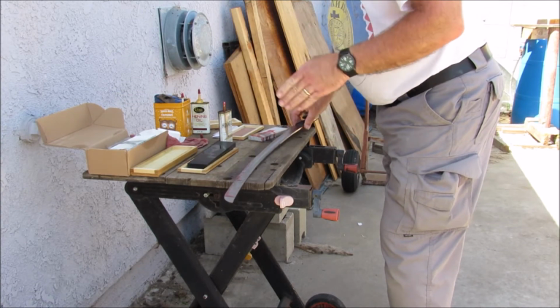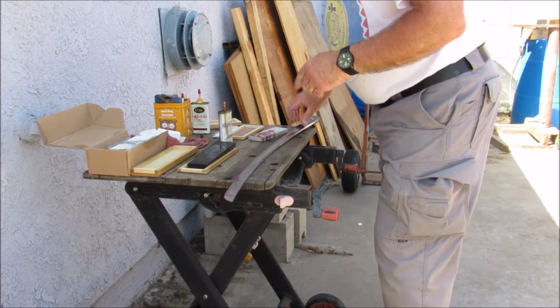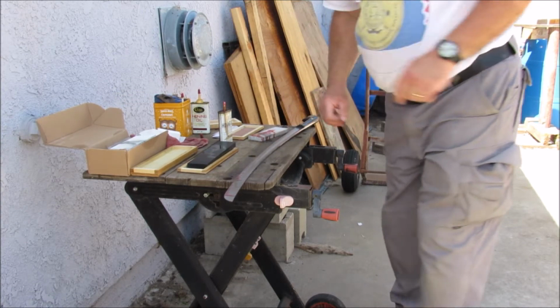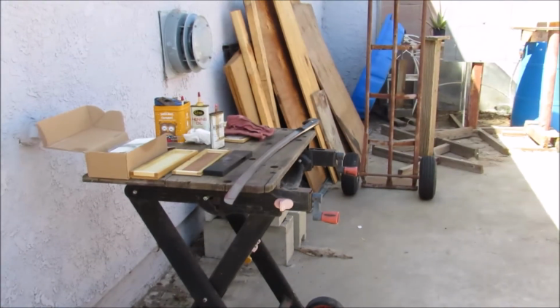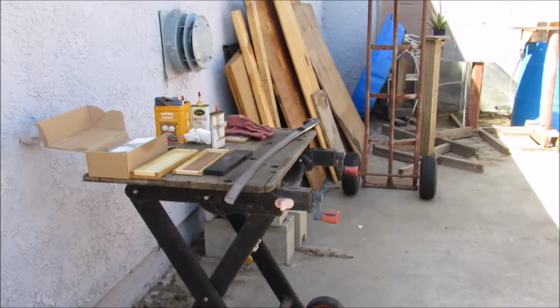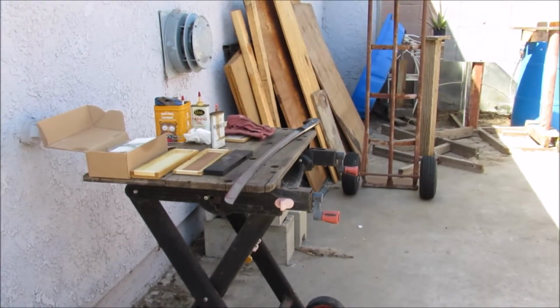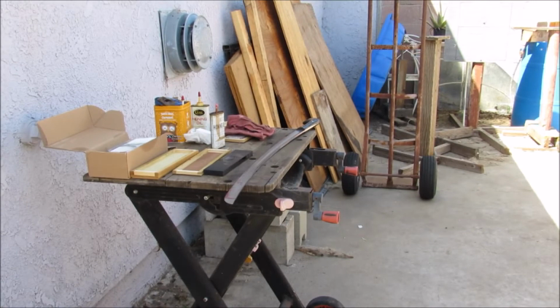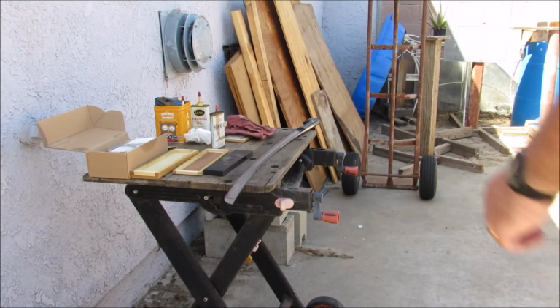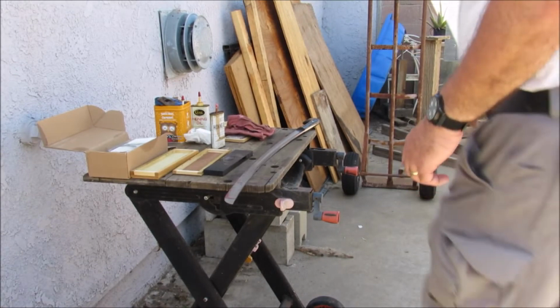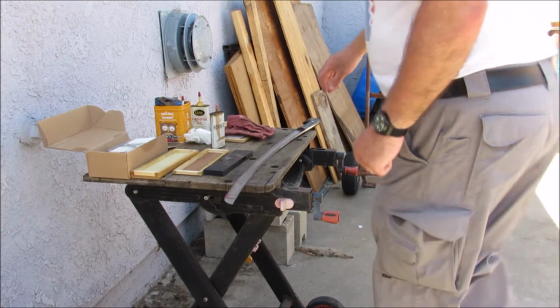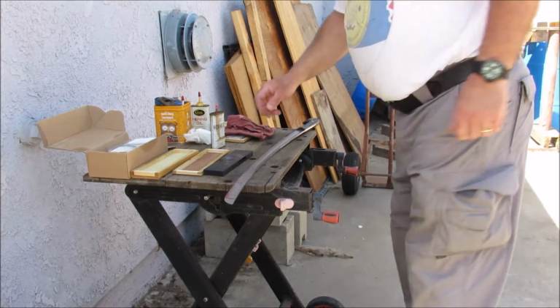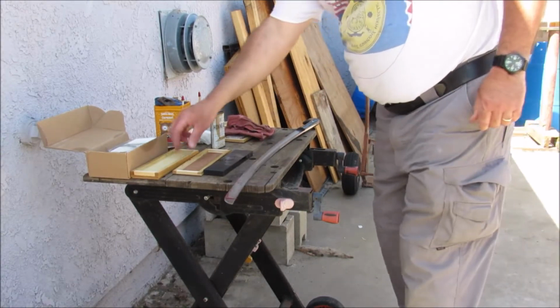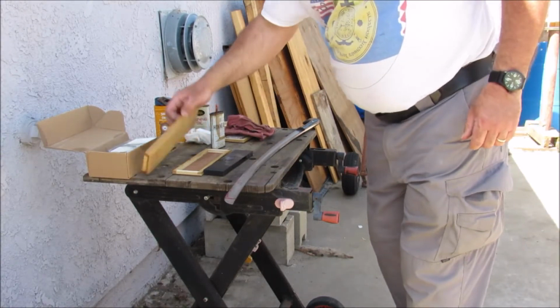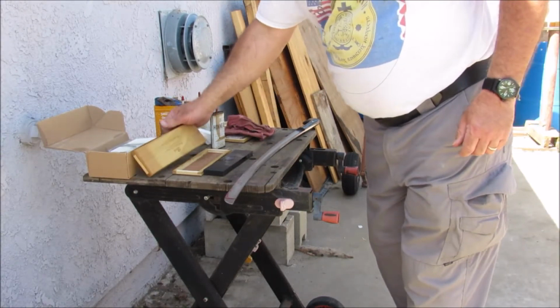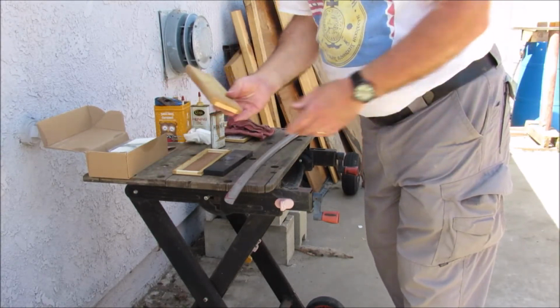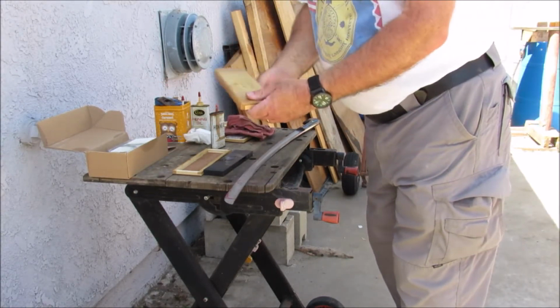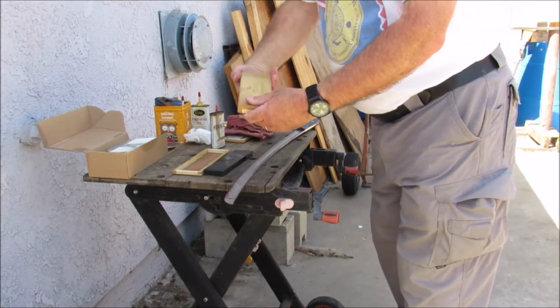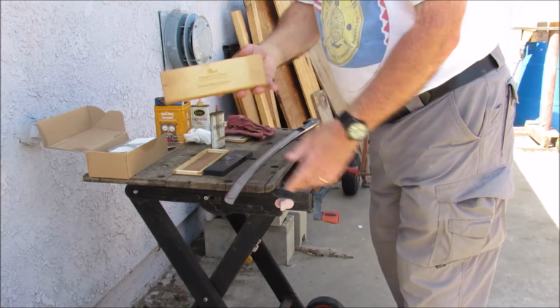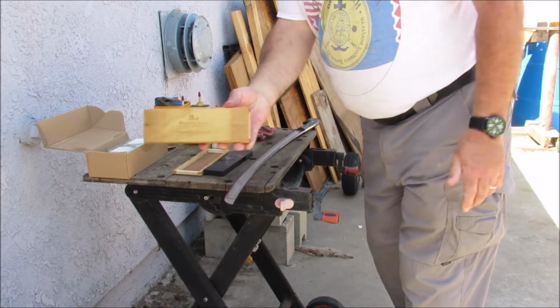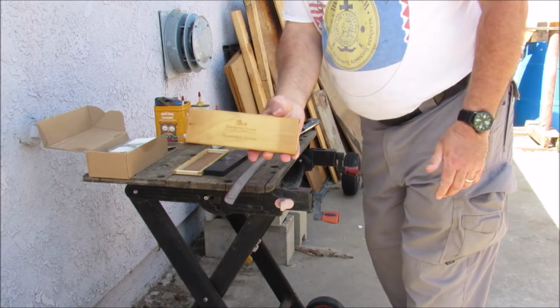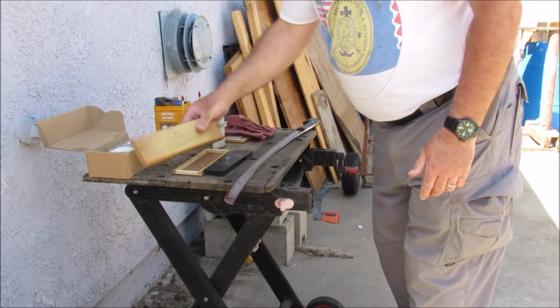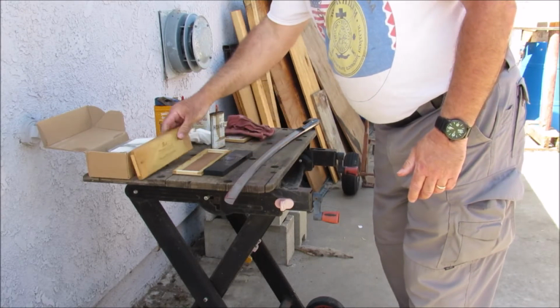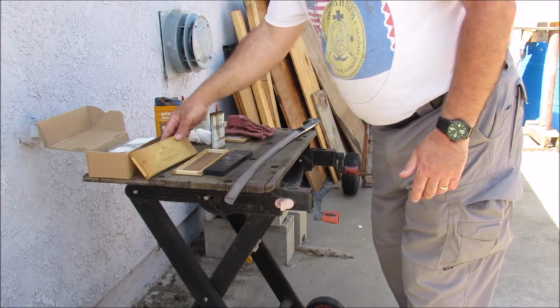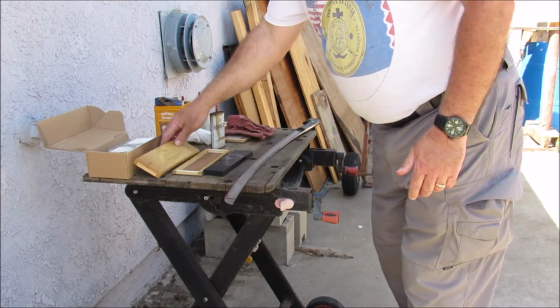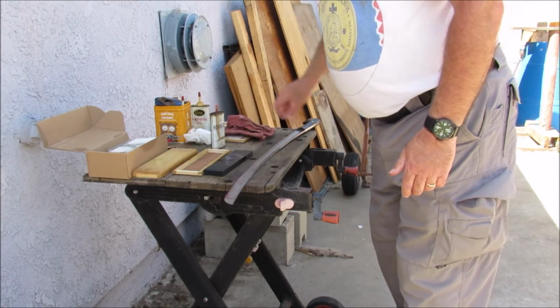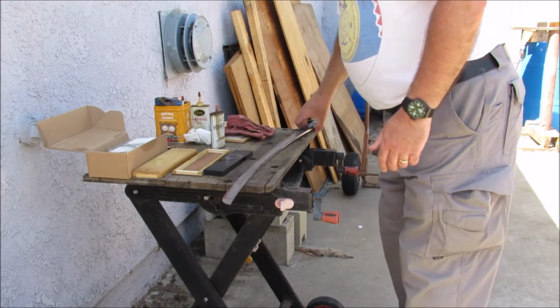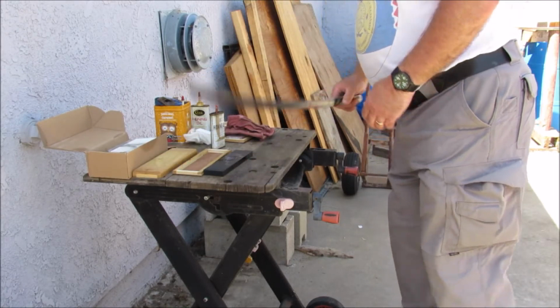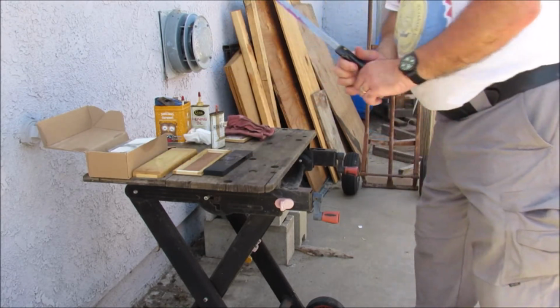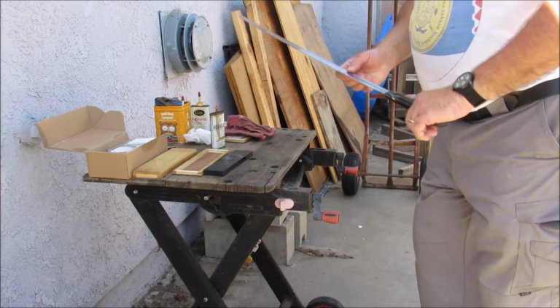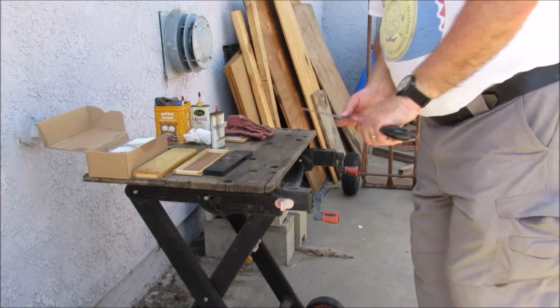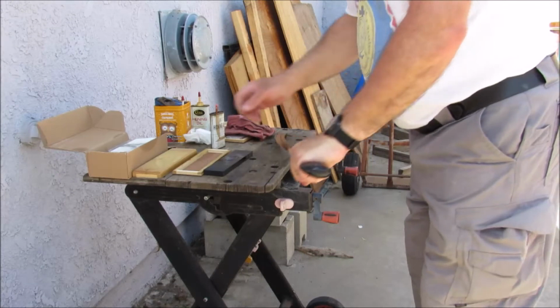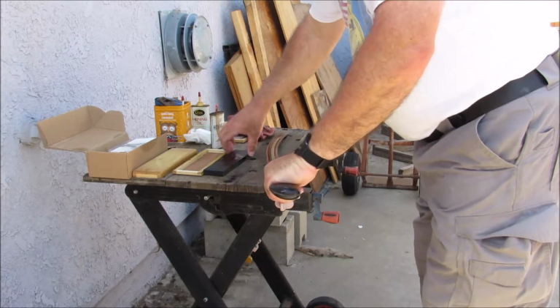I am ready to go to the next stone. We are going to the next stone — my black stone. So this is the best for sharpening. Like I said, we are going to 1200 grit.